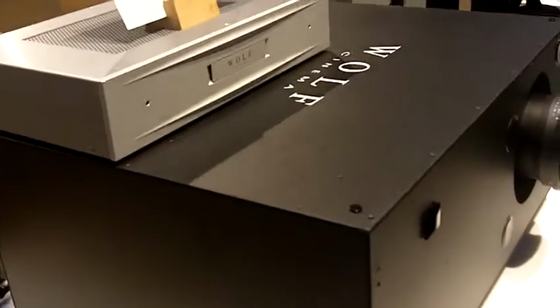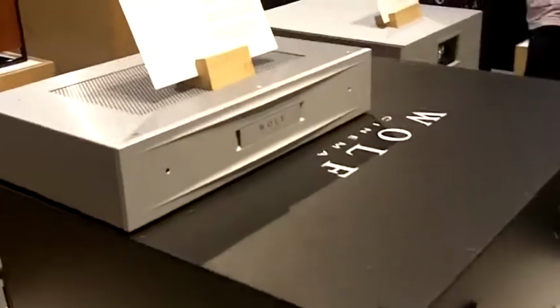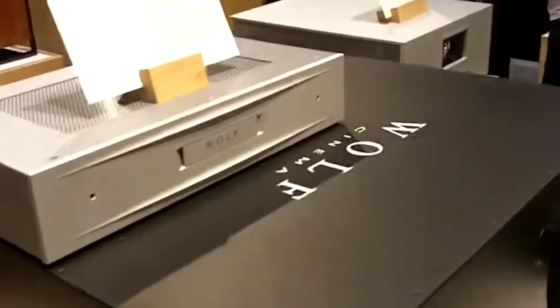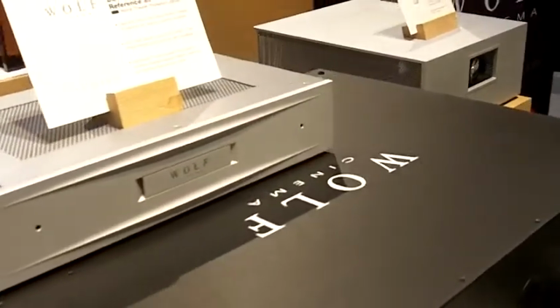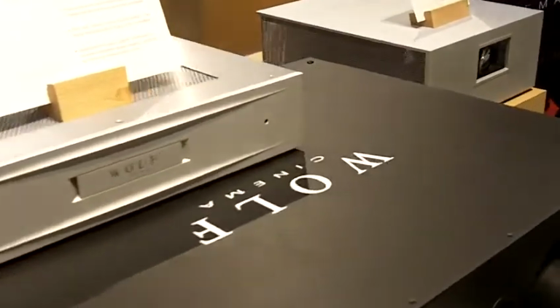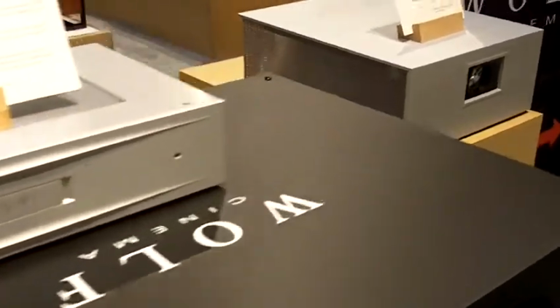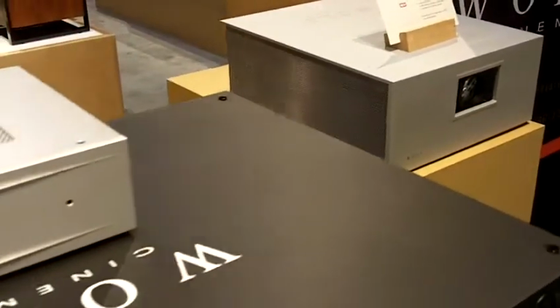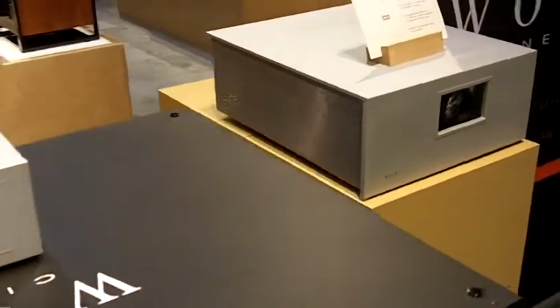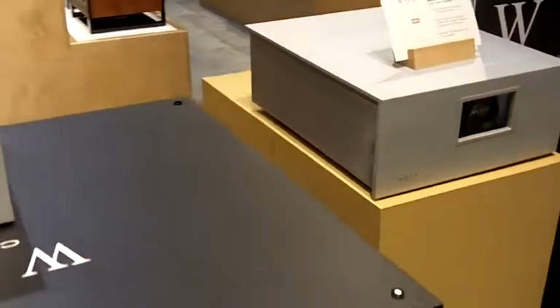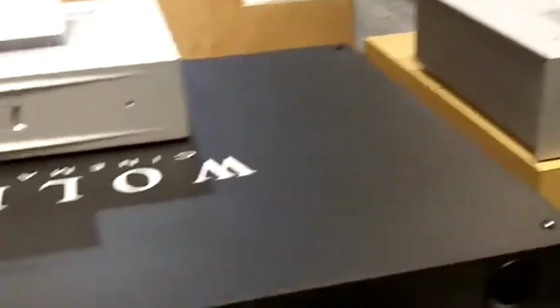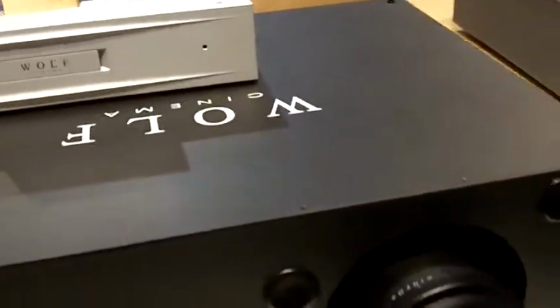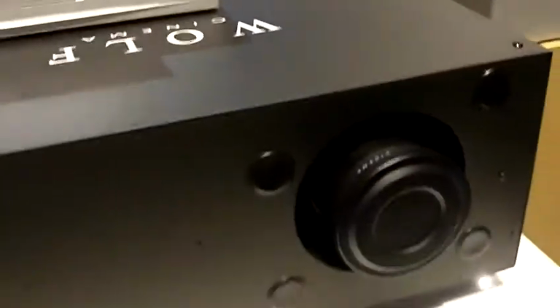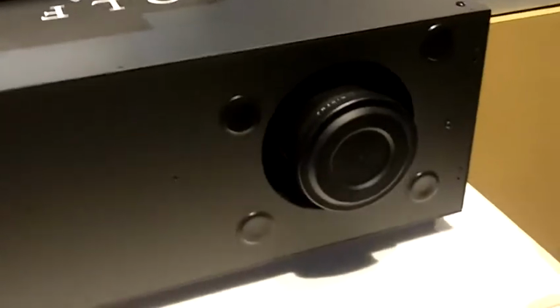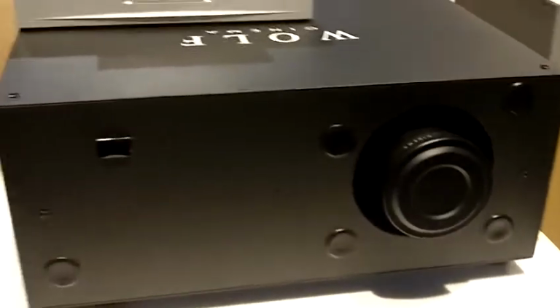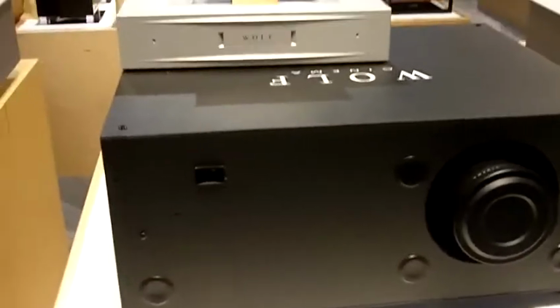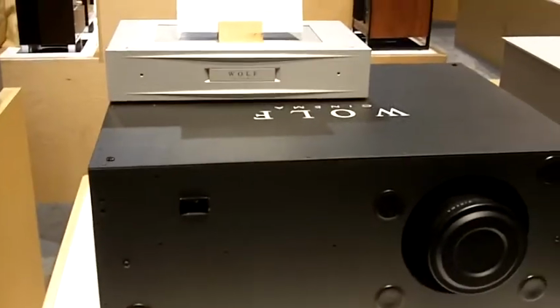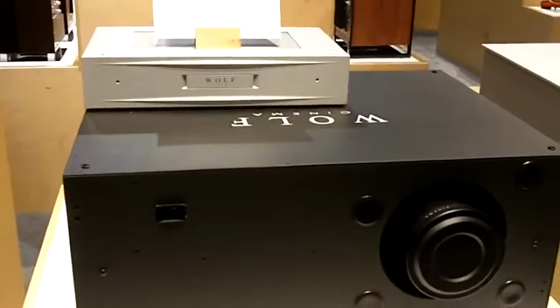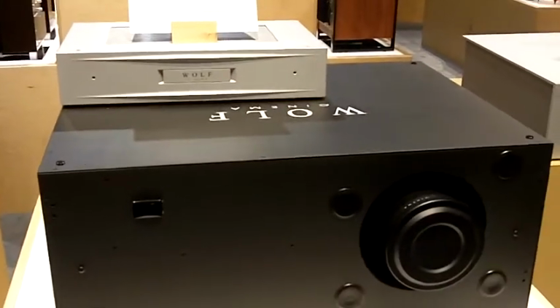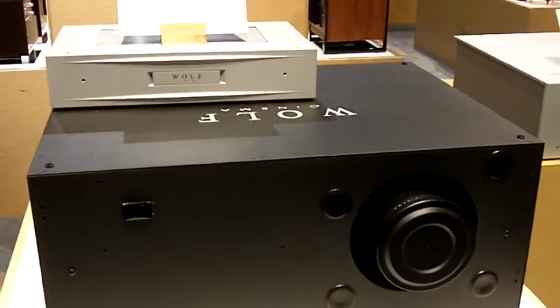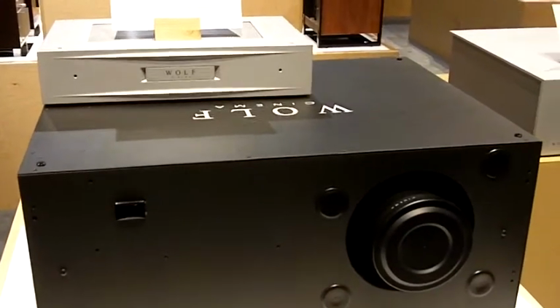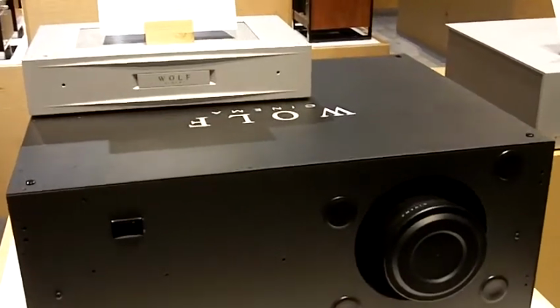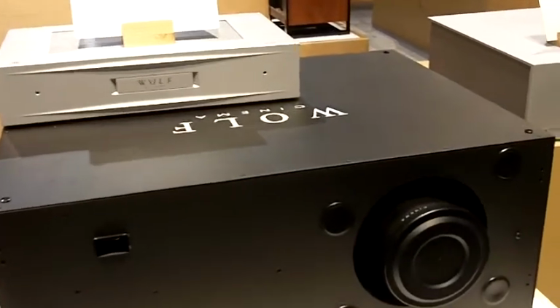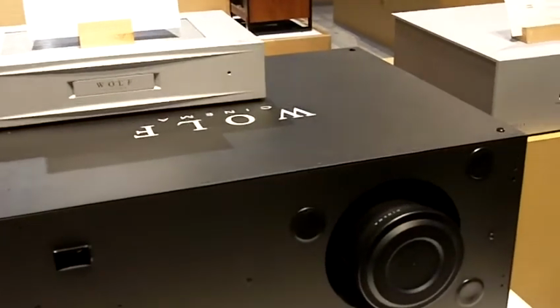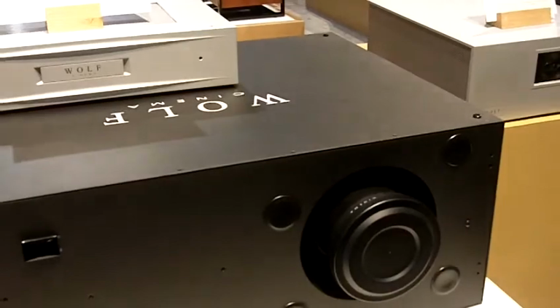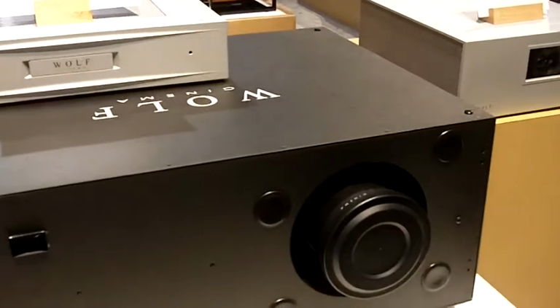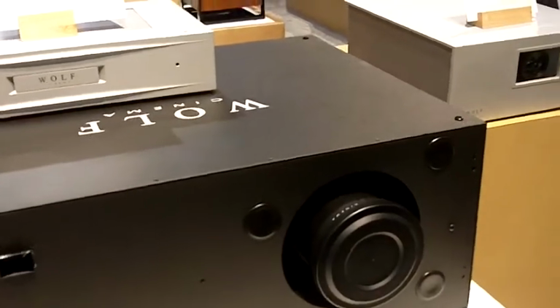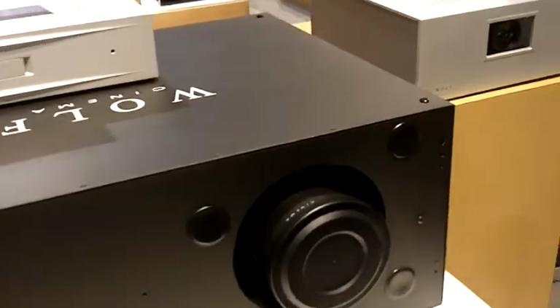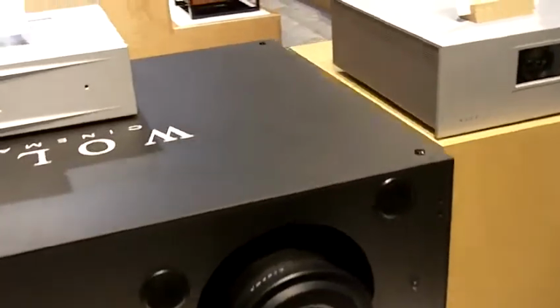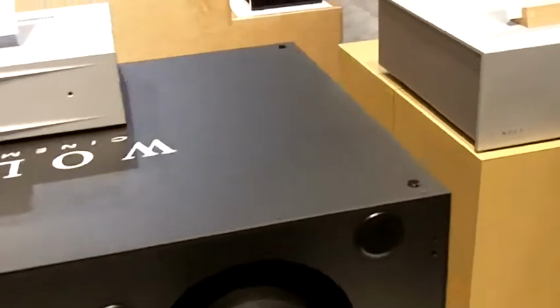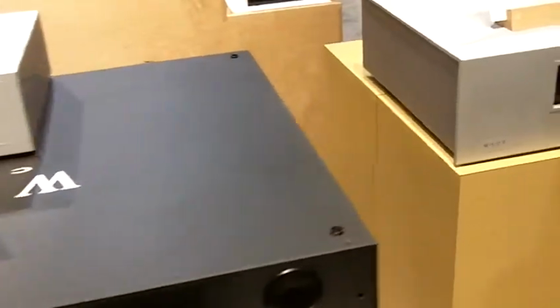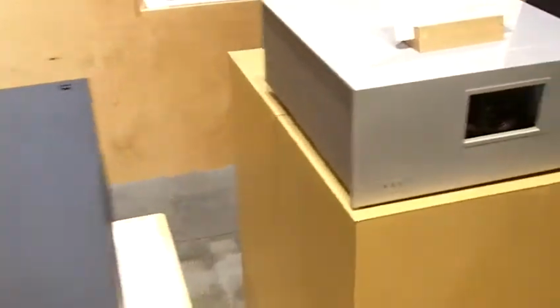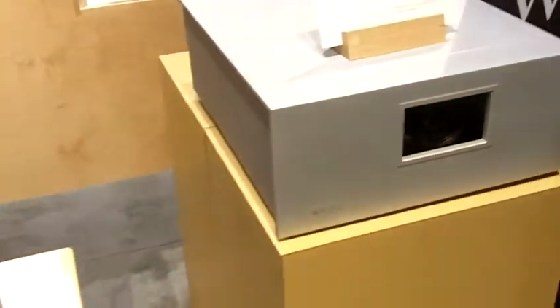They also have a unique feature called Veriscope, which allows them to go from 2.35 all the way down to a 1.78 image without an anamorphic lens. And it comes with a scaler with six HDMI inputs.